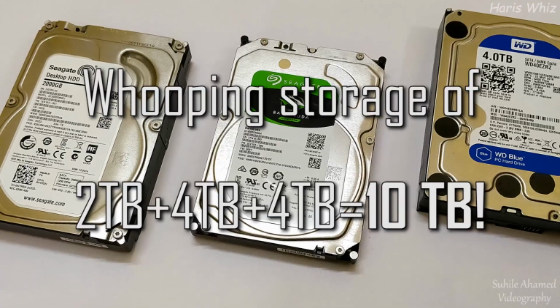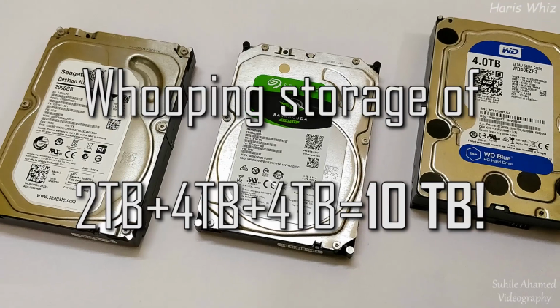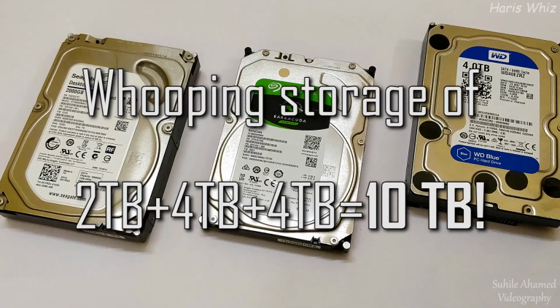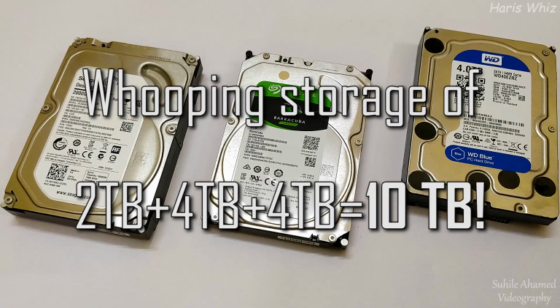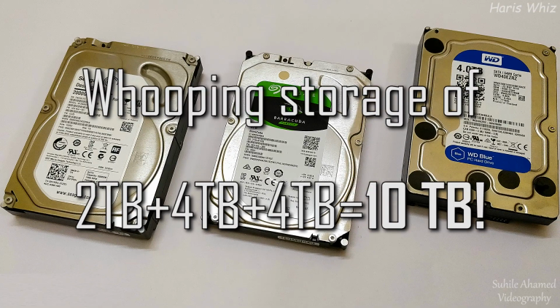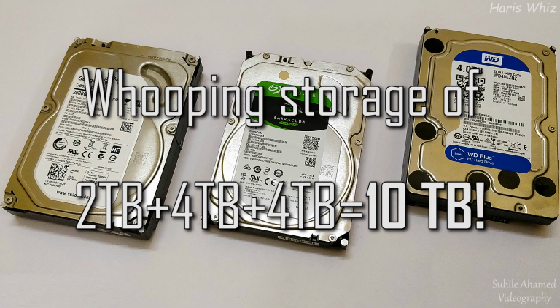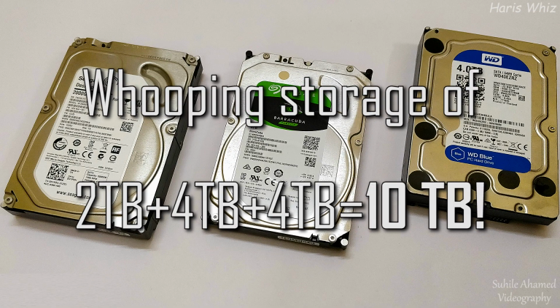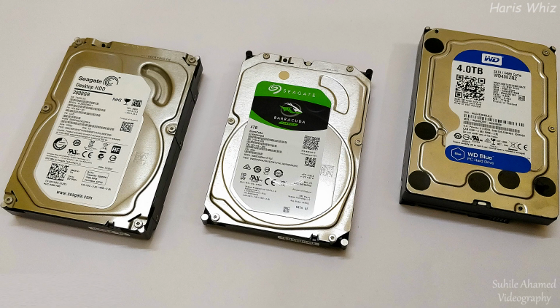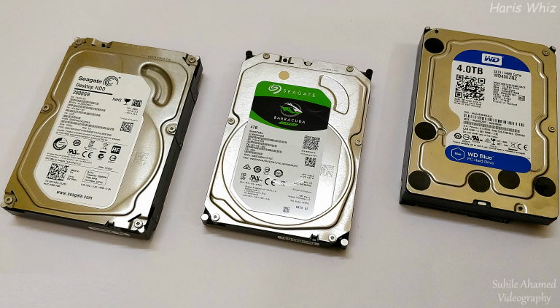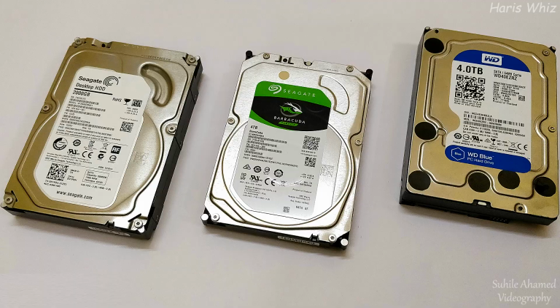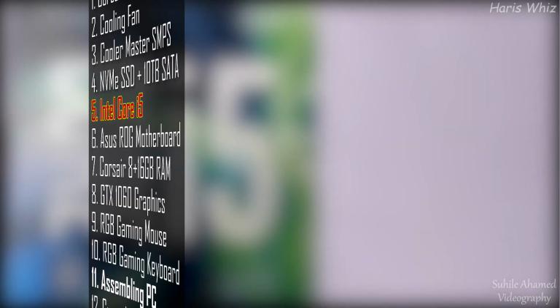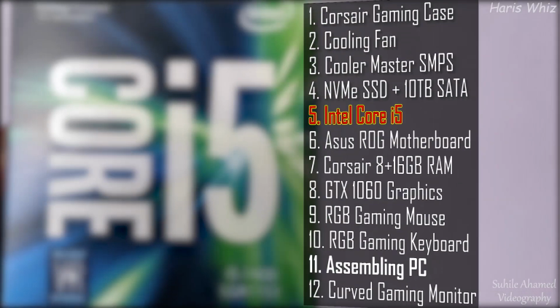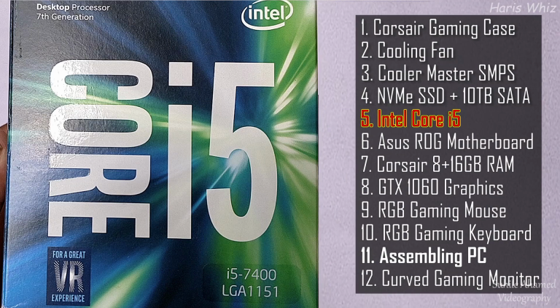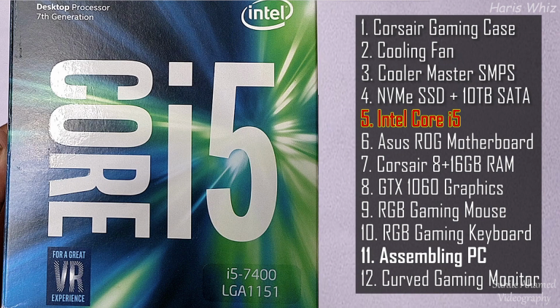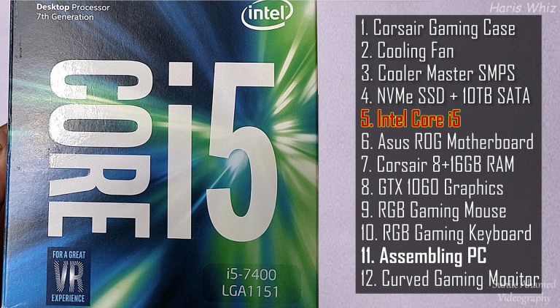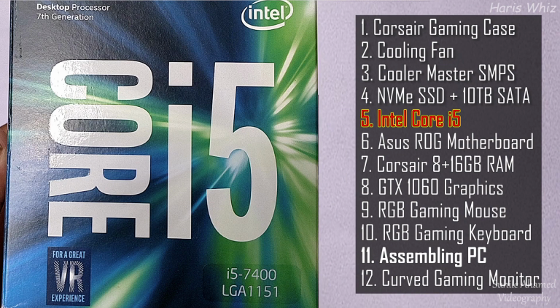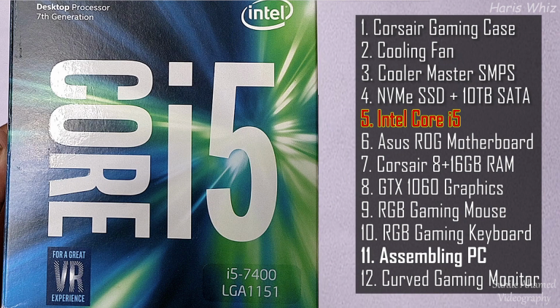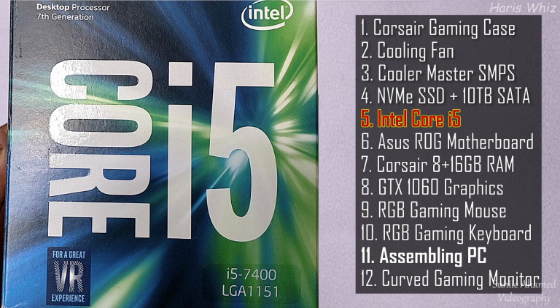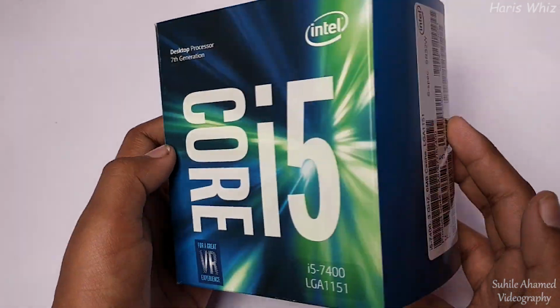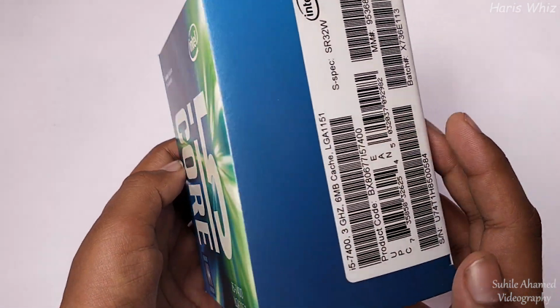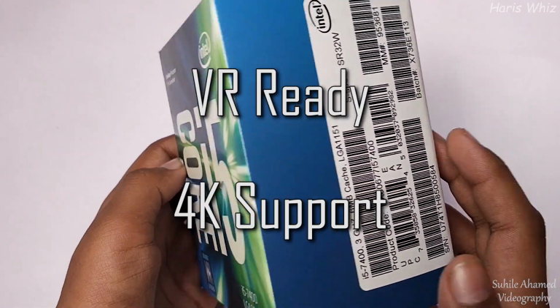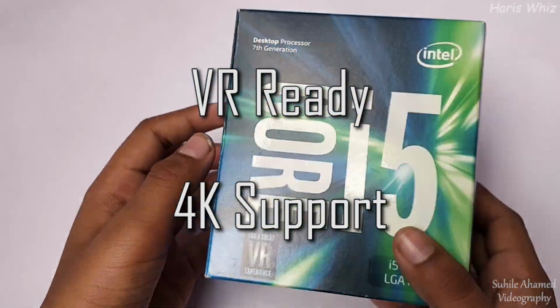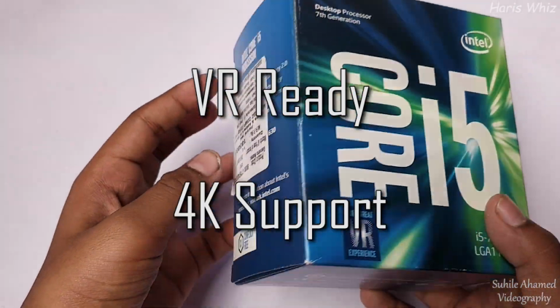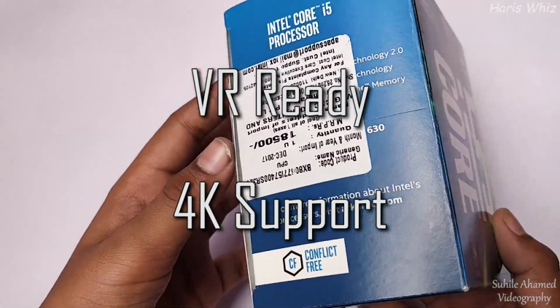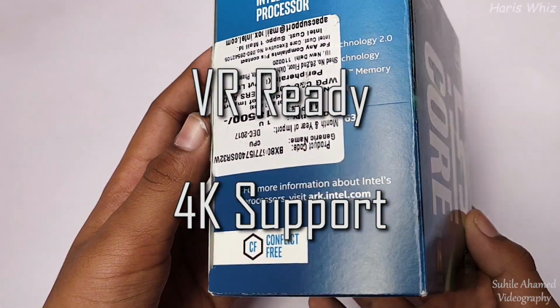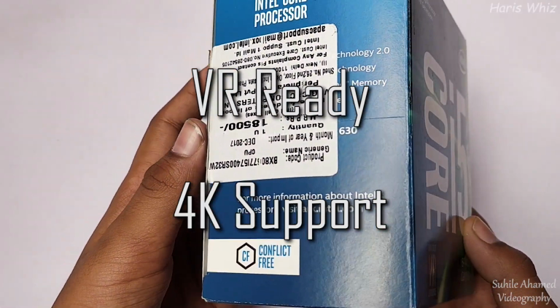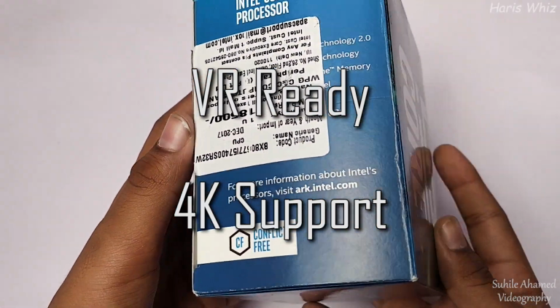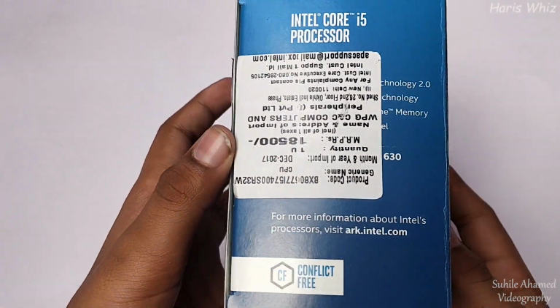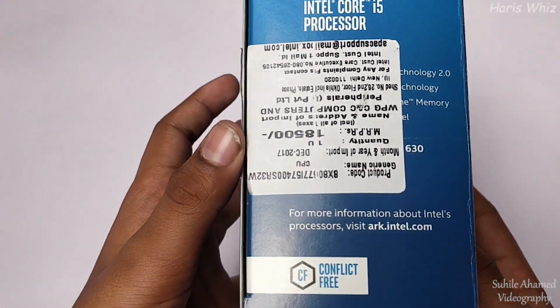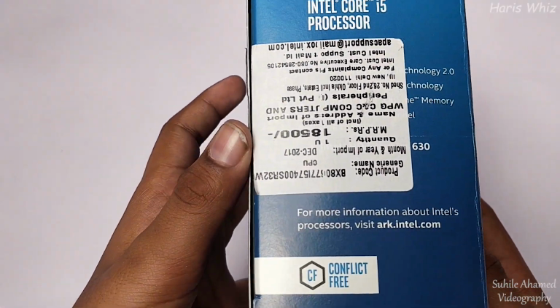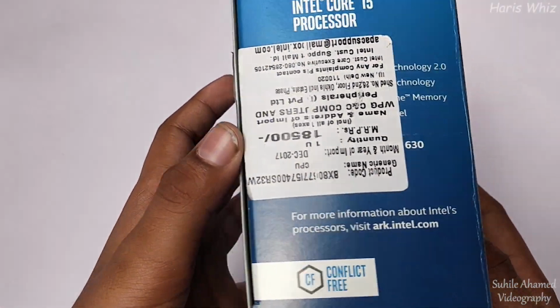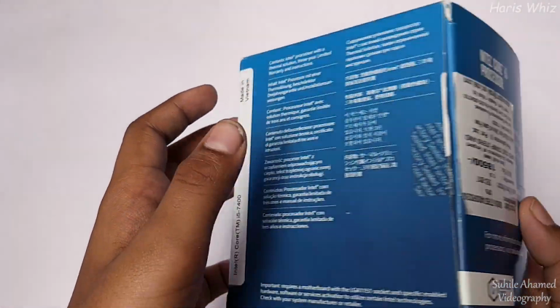We added 1TB SATA storage. We are using an Intel i5 7th Gen processor clocking at 3 GHz. It's a quad-core processor that supports VR and 4K display technologies.